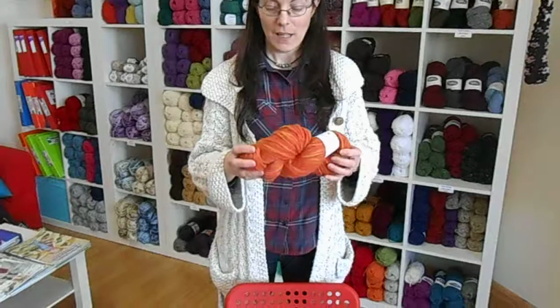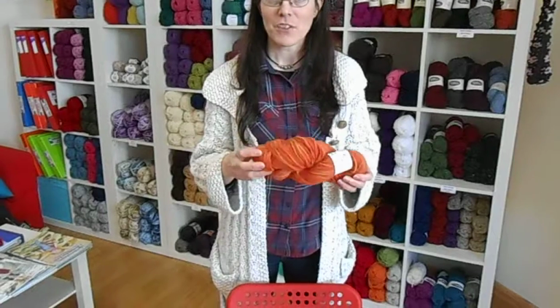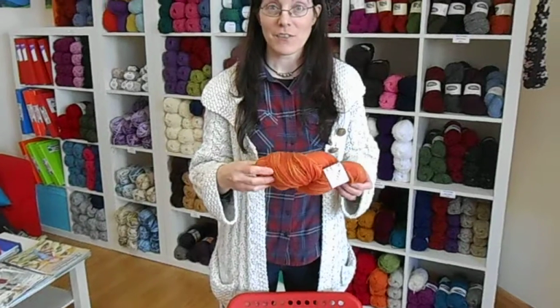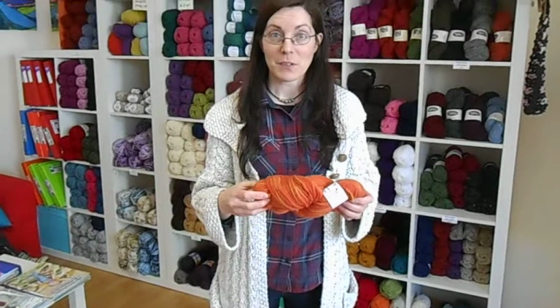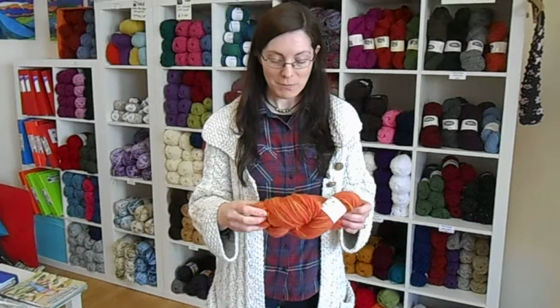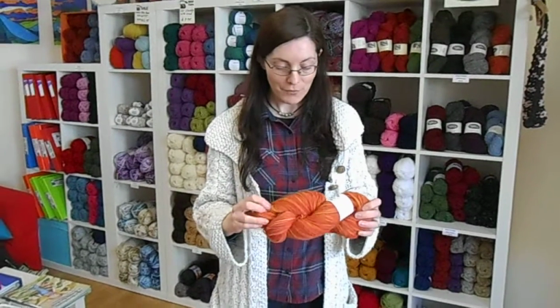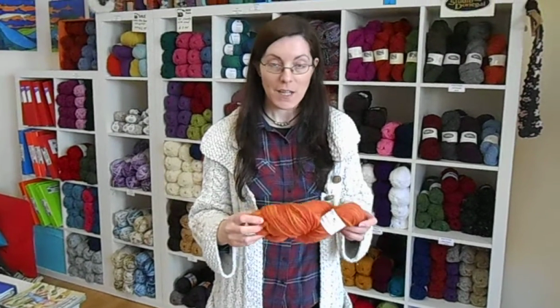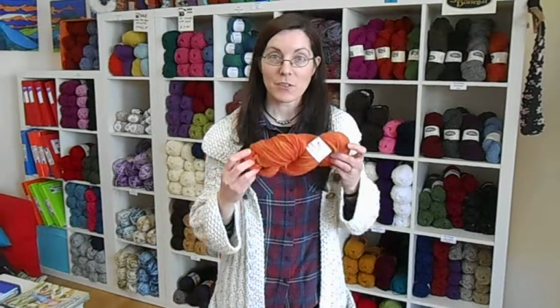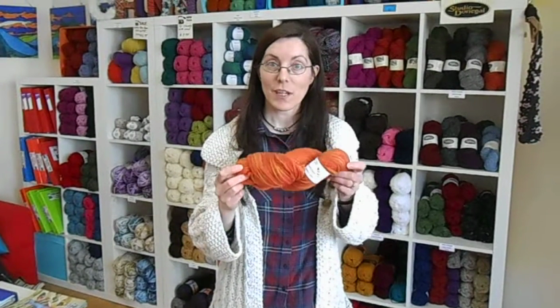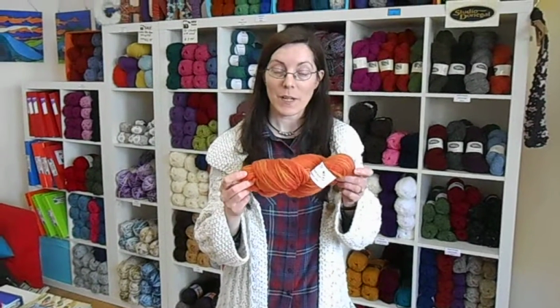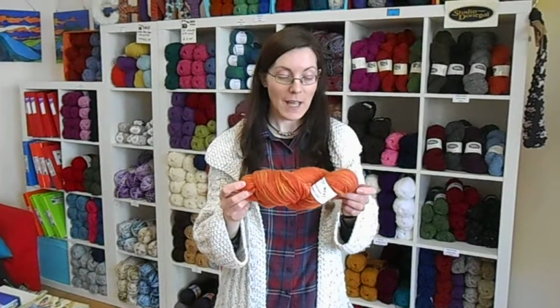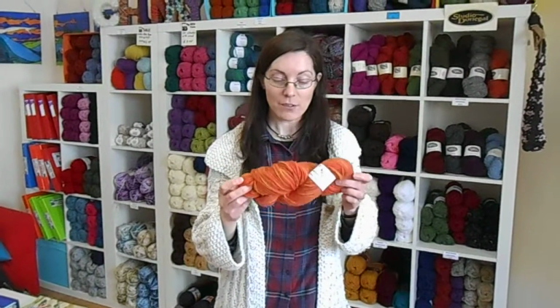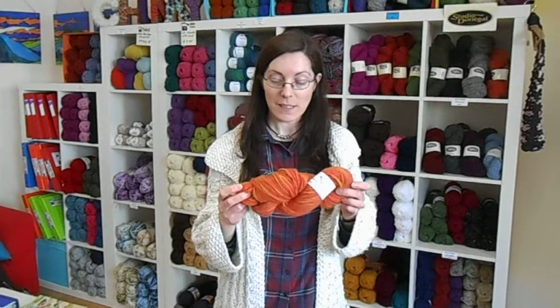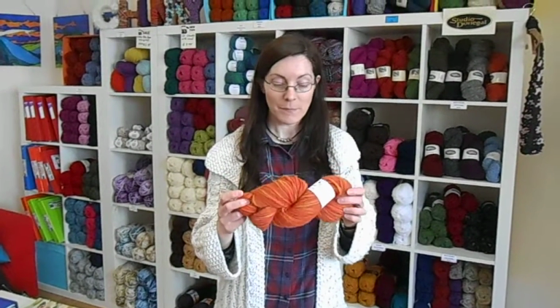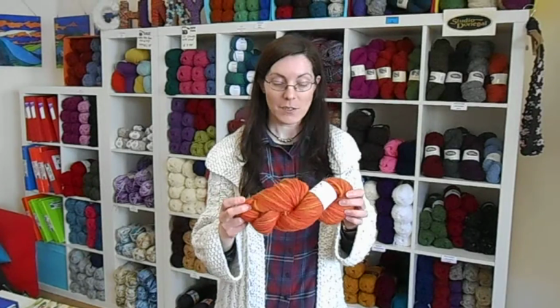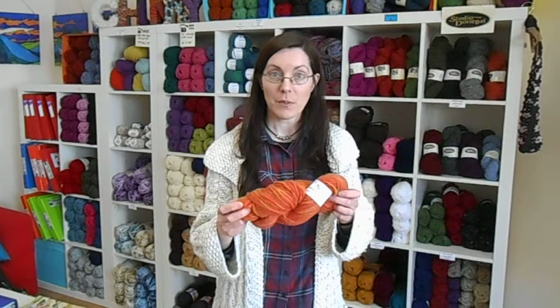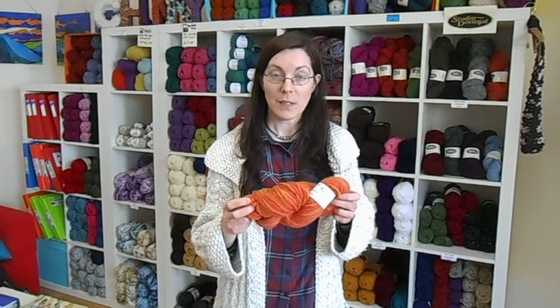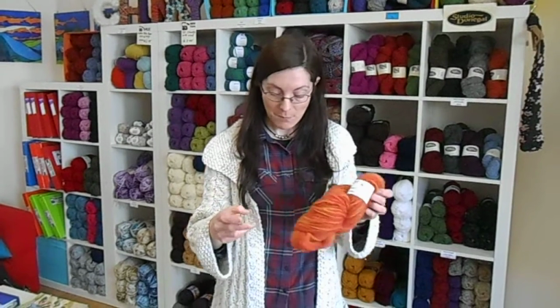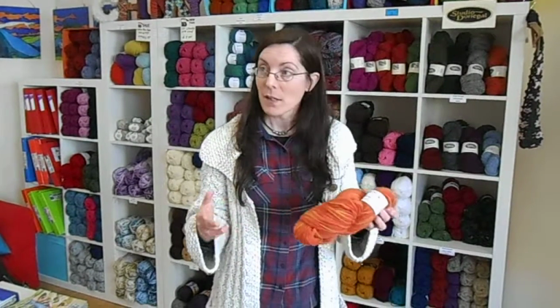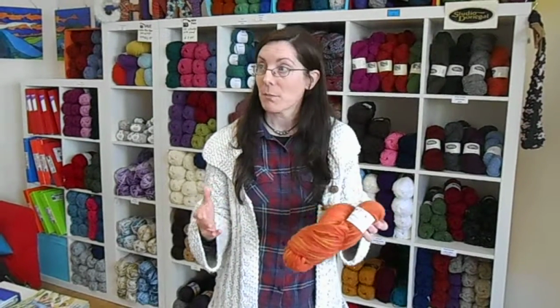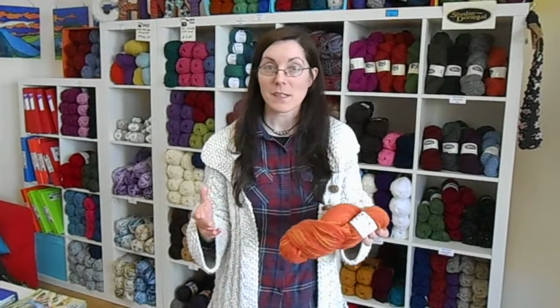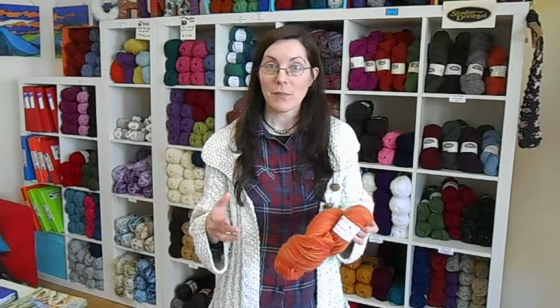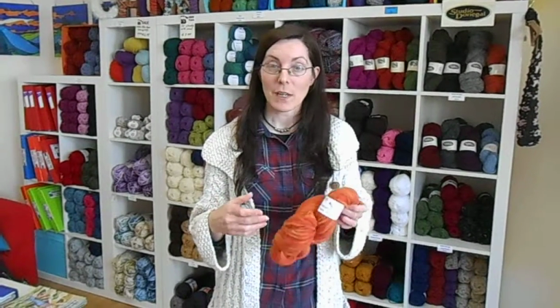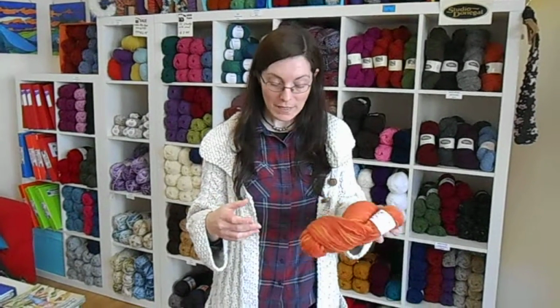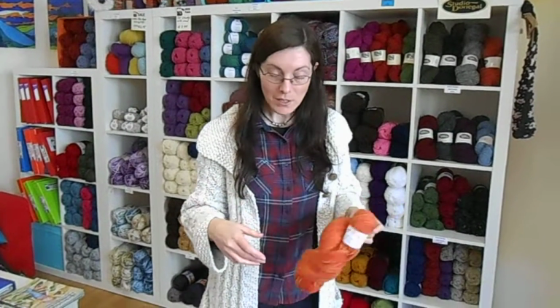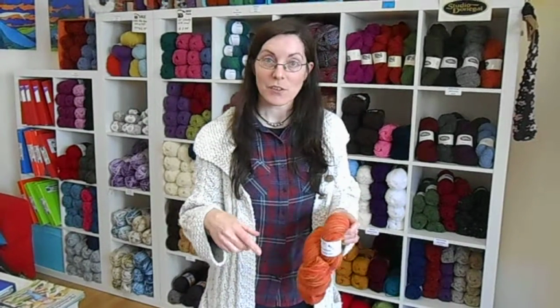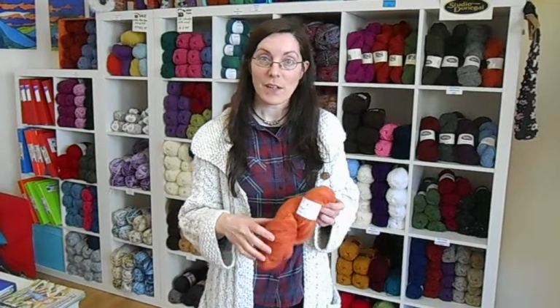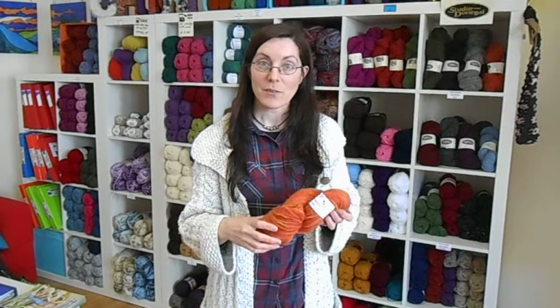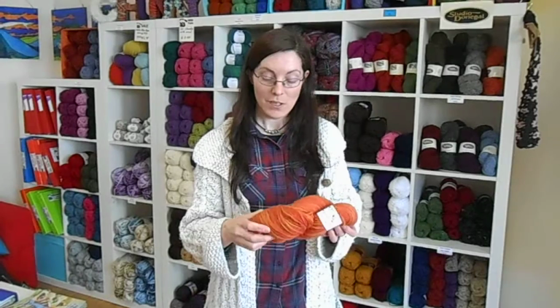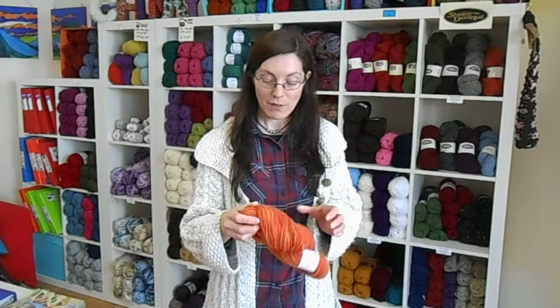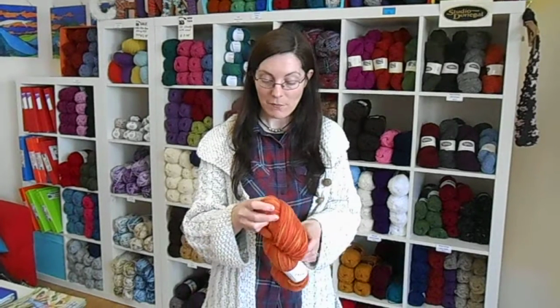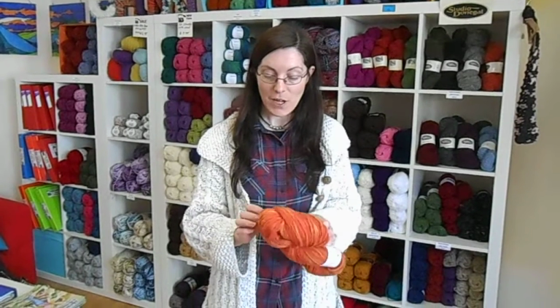Hi, I'm Patricia Cox from the Balder Sheep in Longford and I'm just going to show you how to wind a hank or a skein into a ball. Not everybody has a swift and a winder so I'm going to show you how to do it just around the back of a chair.